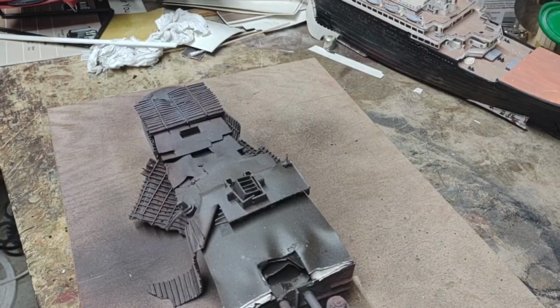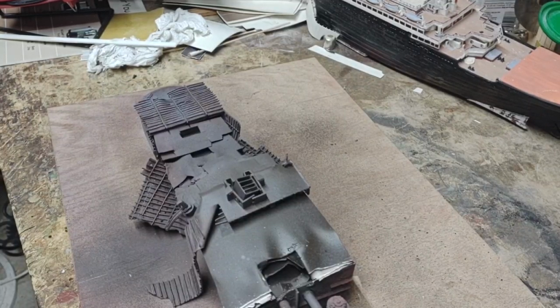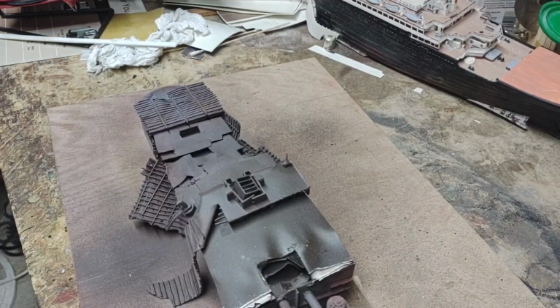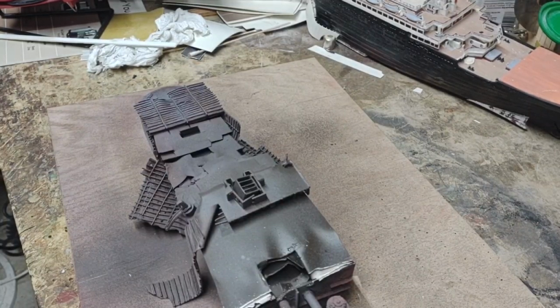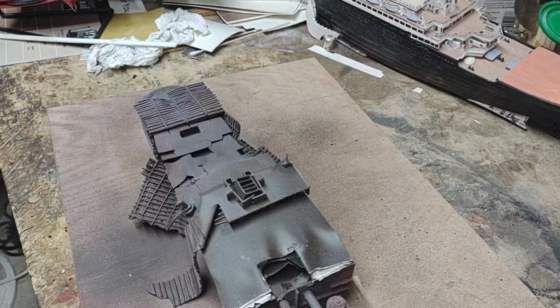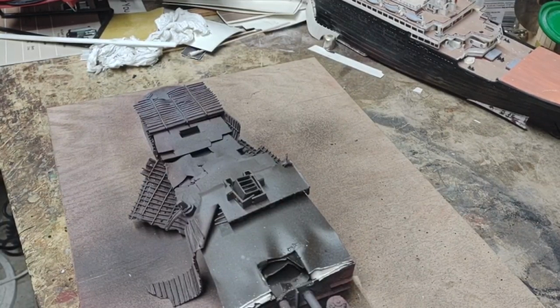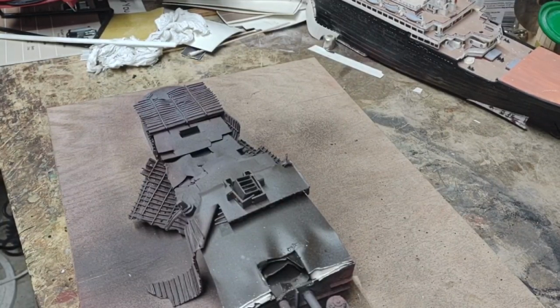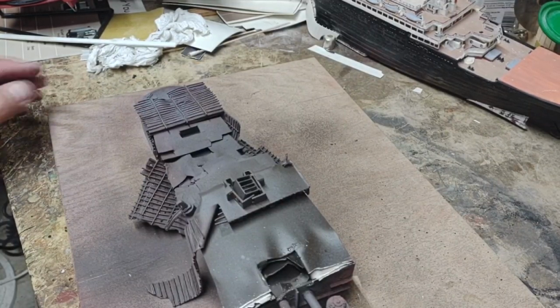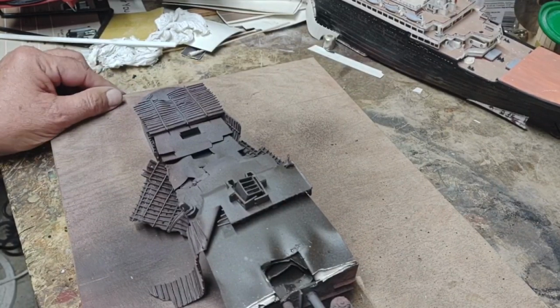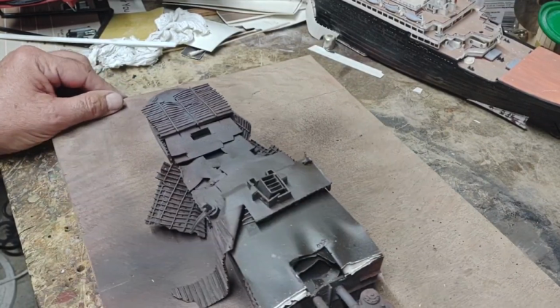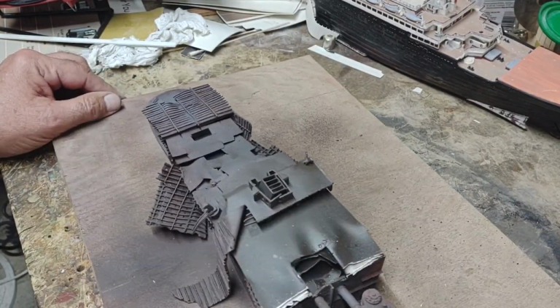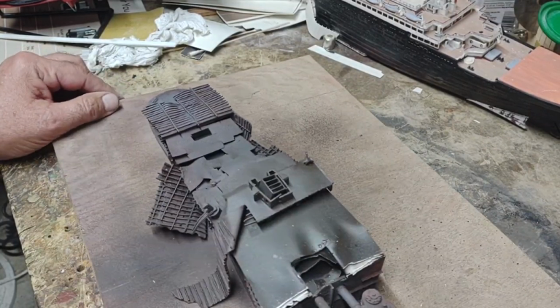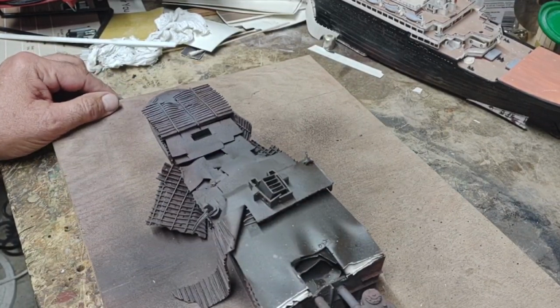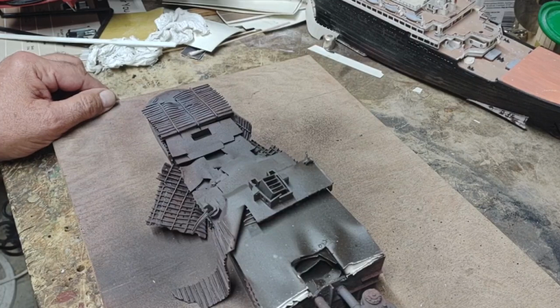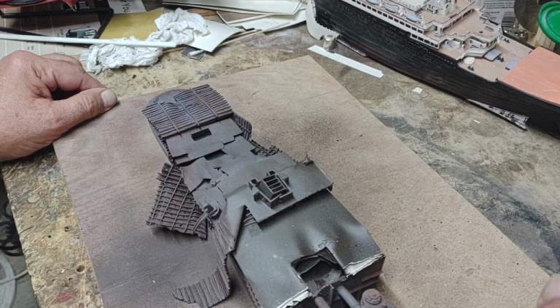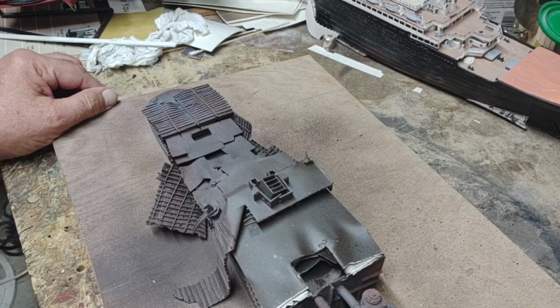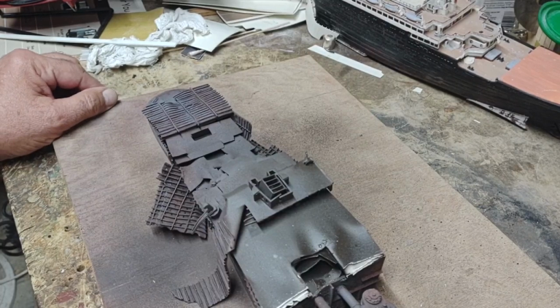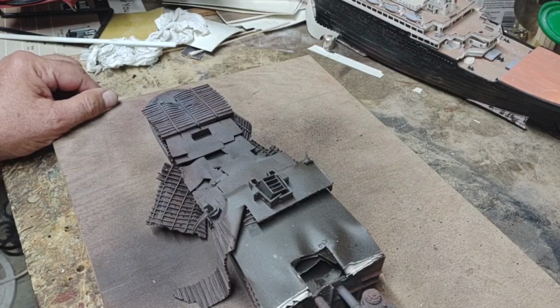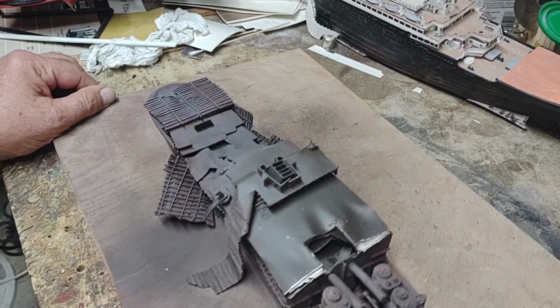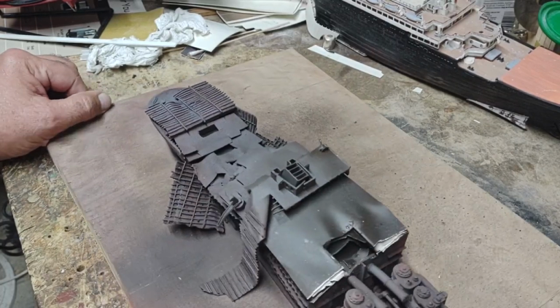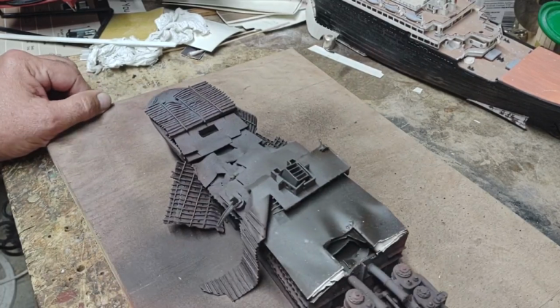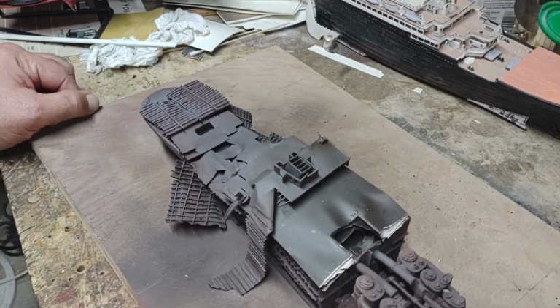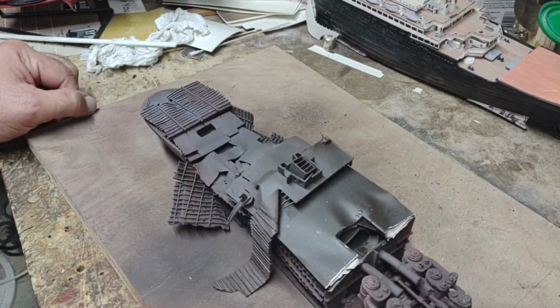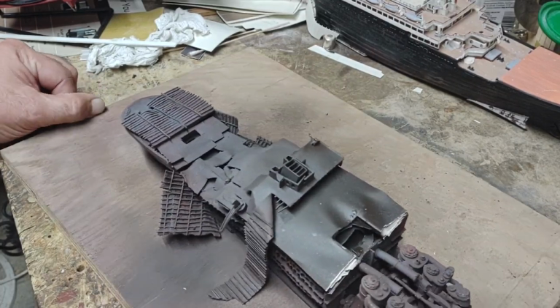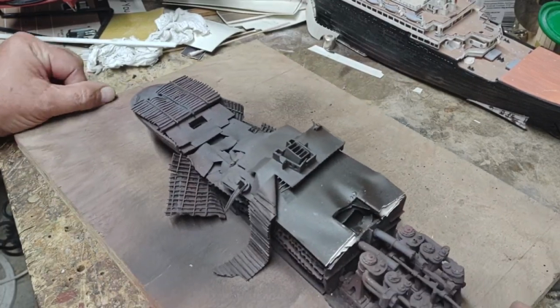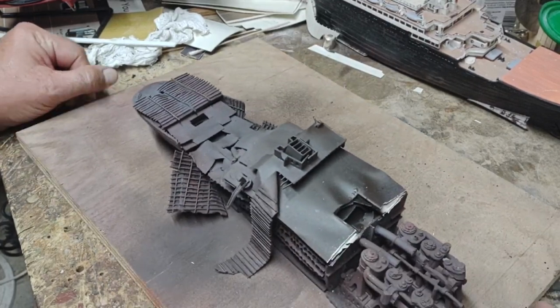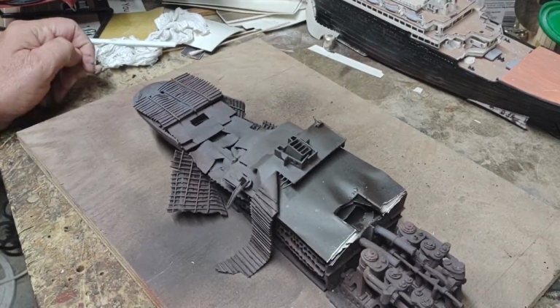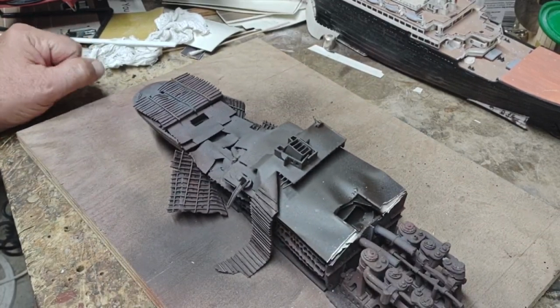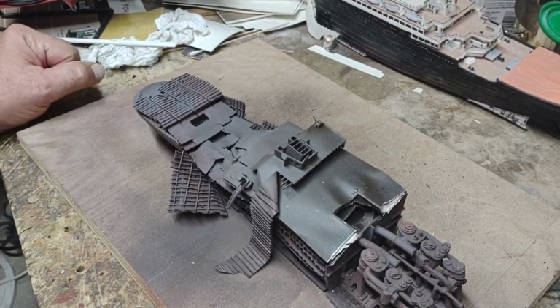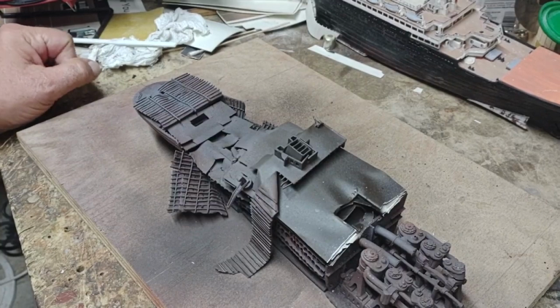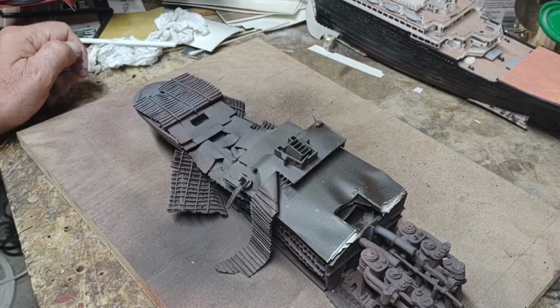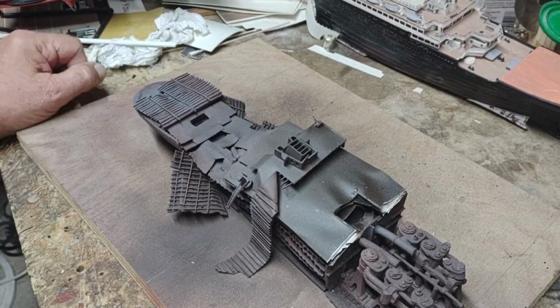Hey there, YouTubian — CJ Helms here. Alrighty then, the weekend has begun and it's time for another part in the Titanic brick build.